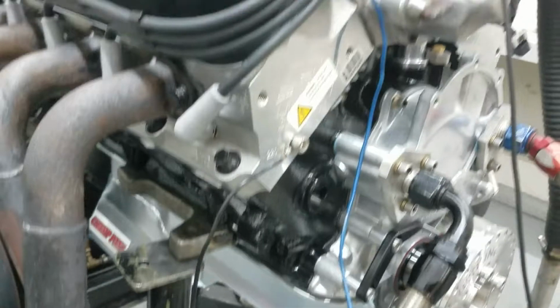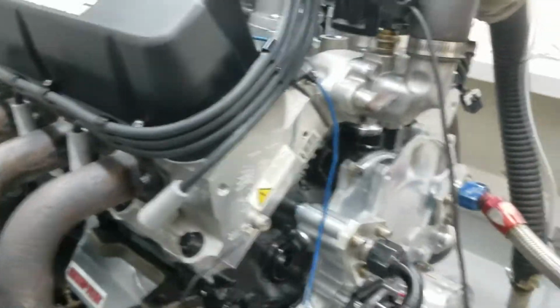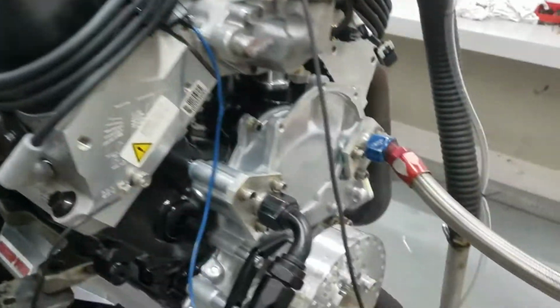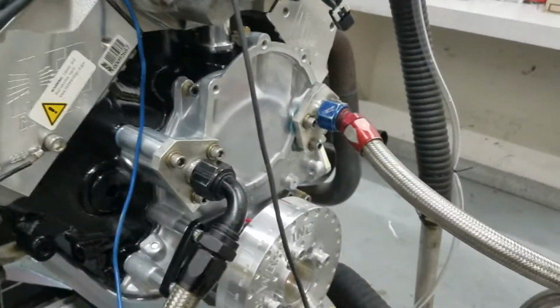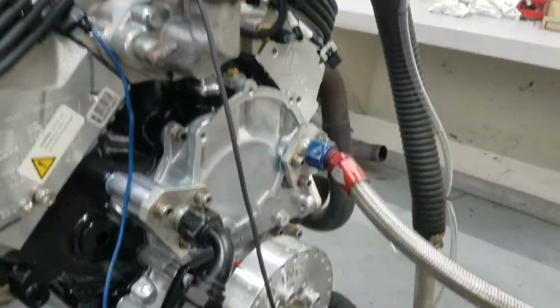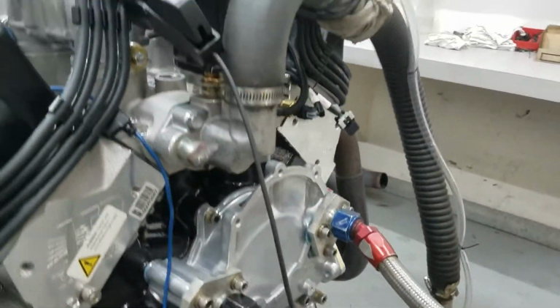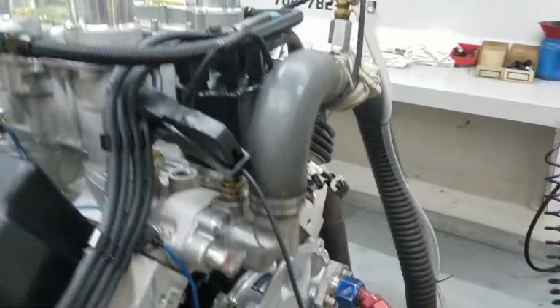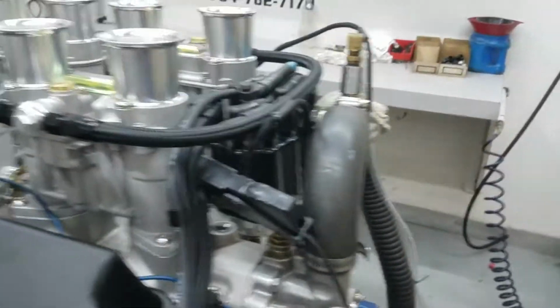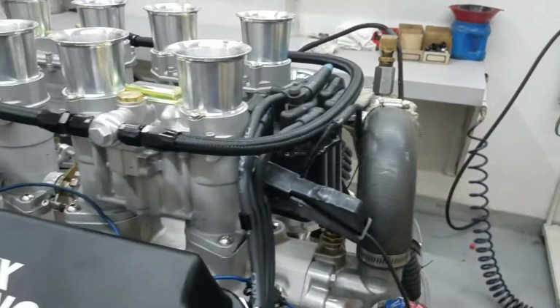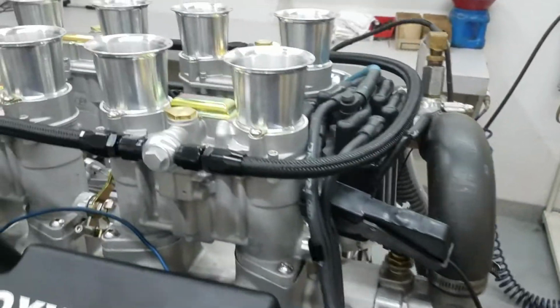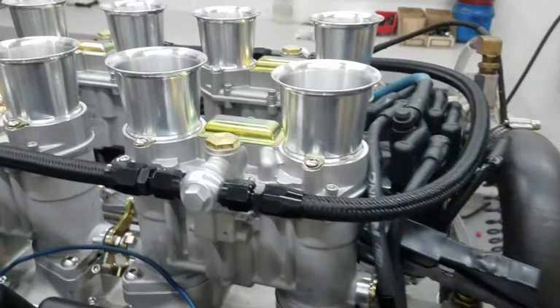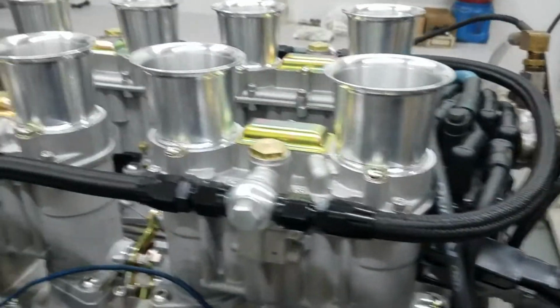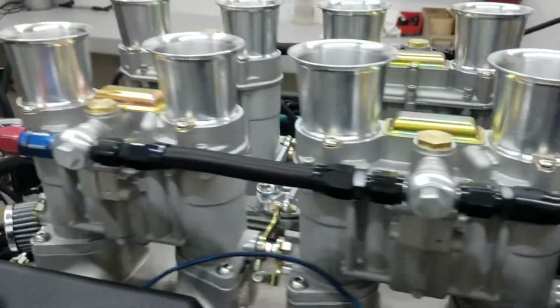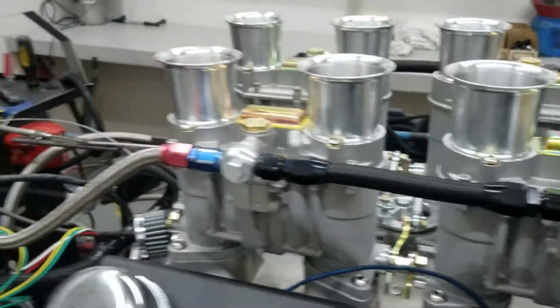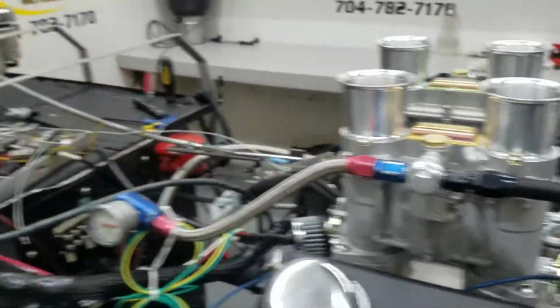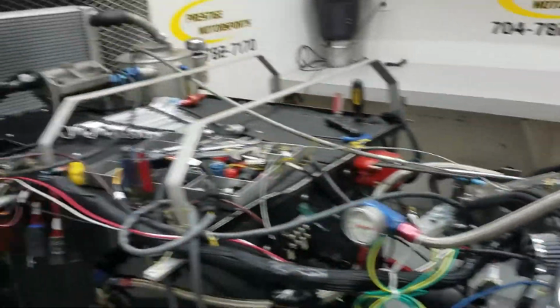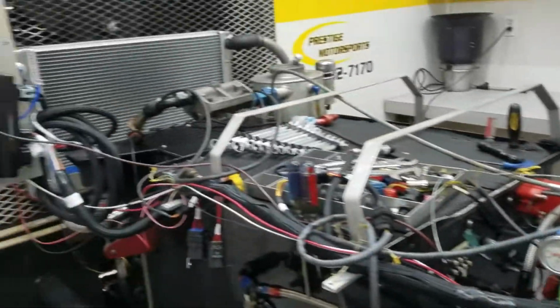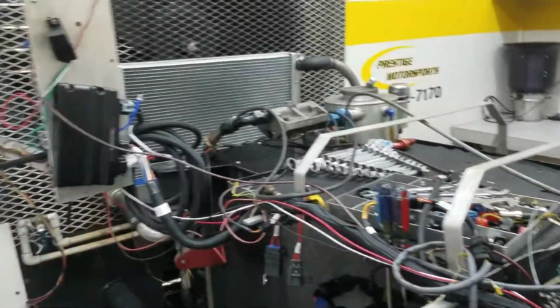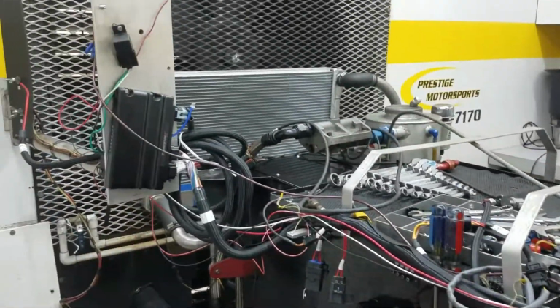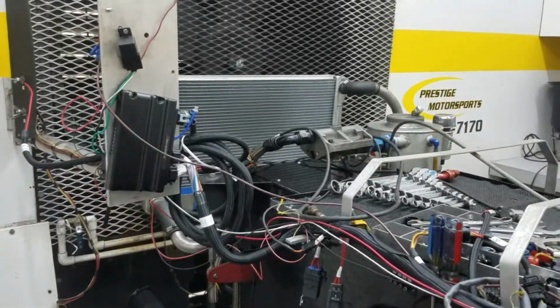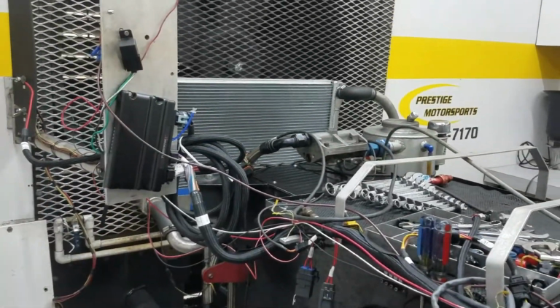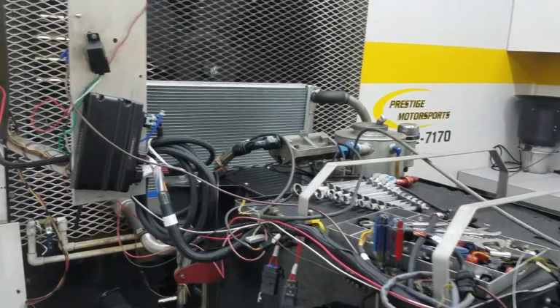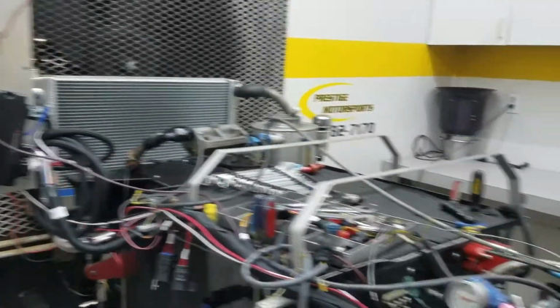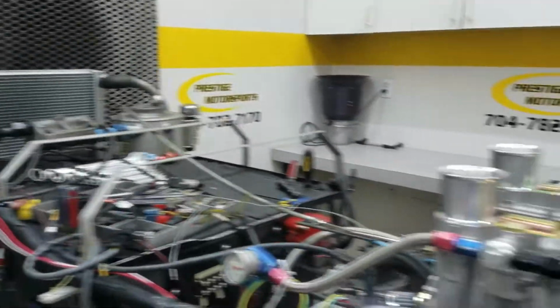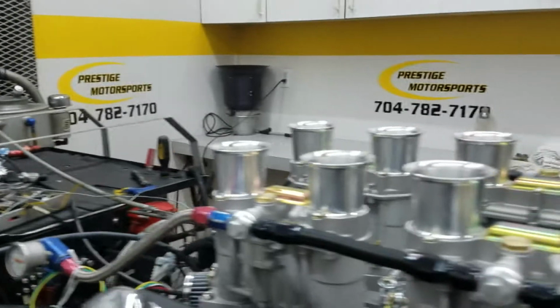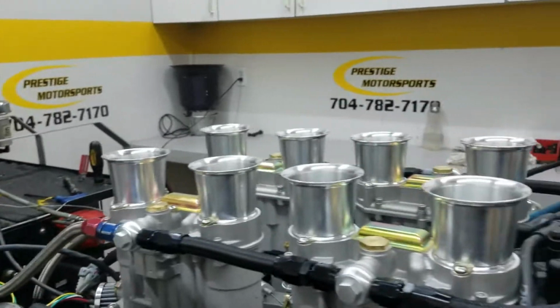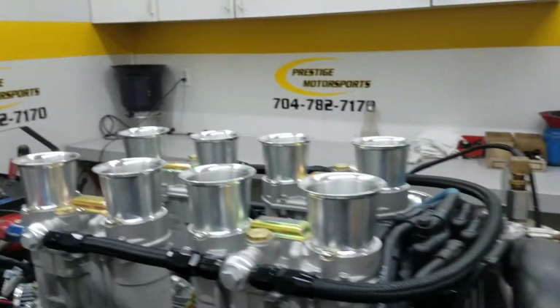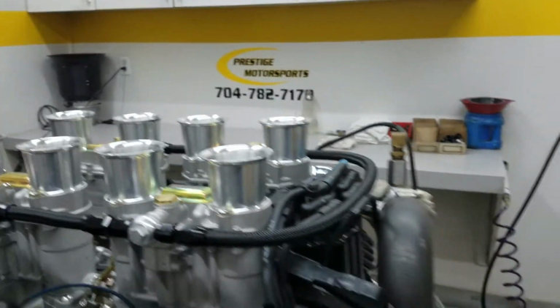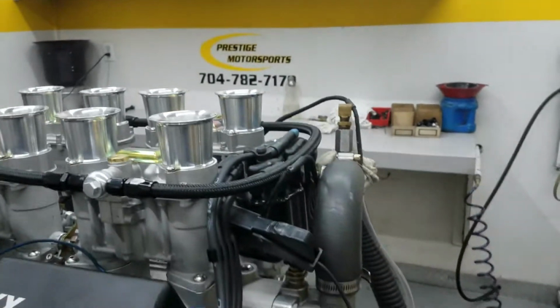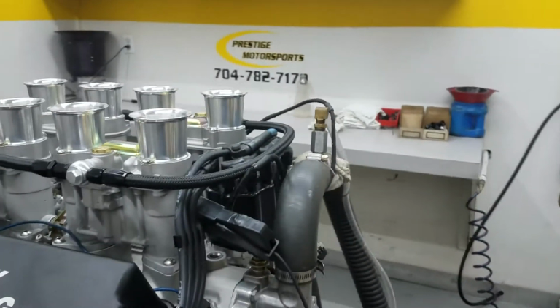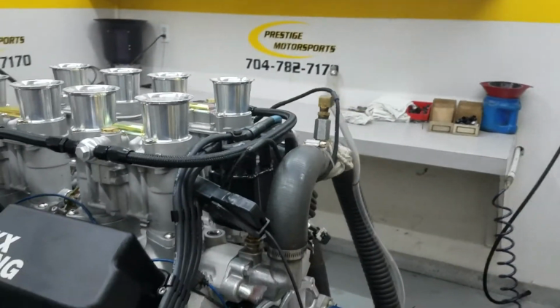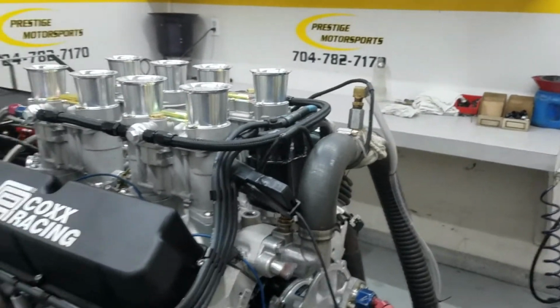Innovator's wet sump, Borla stack injection — great system. Obviously fuel management: Holley Terminator X — great system. They're all tuned up for you.